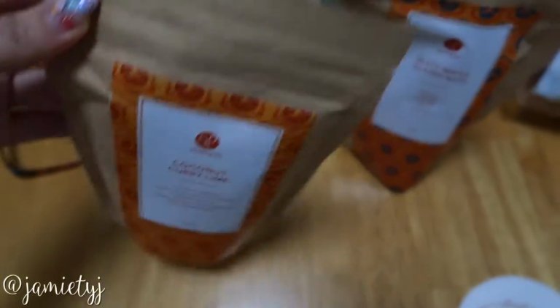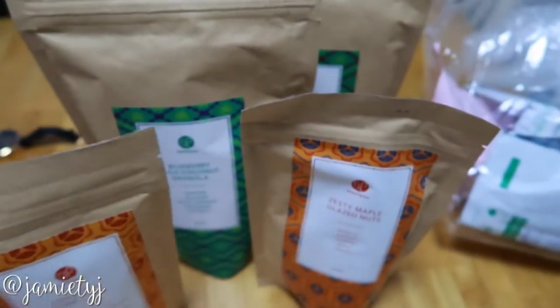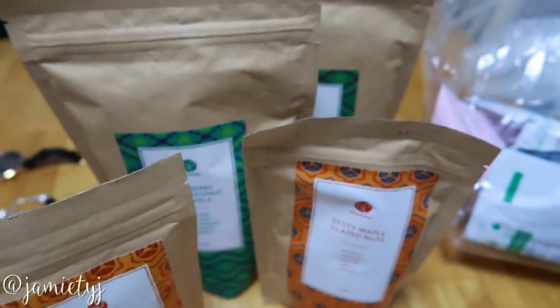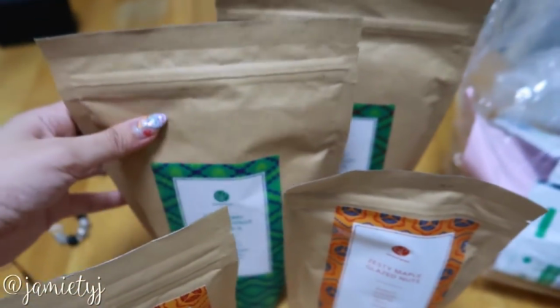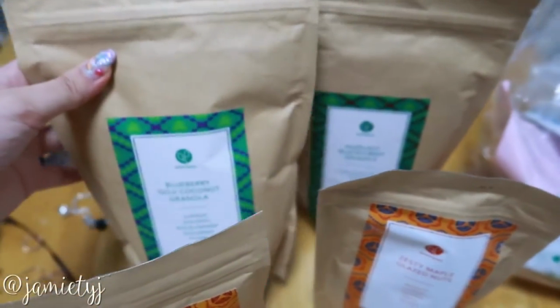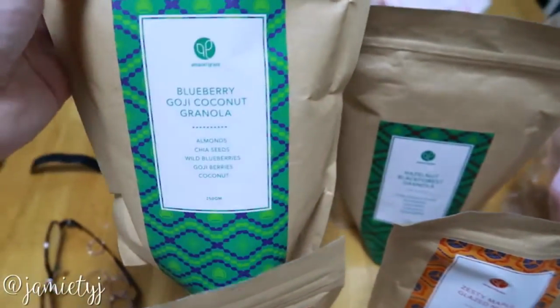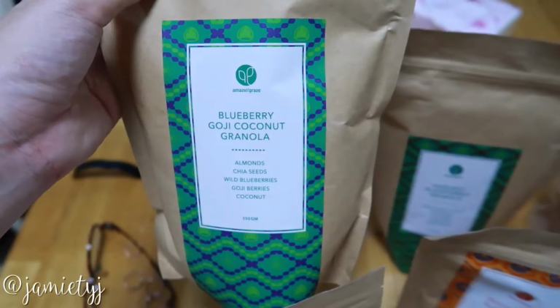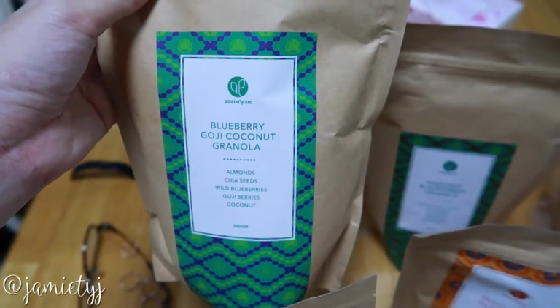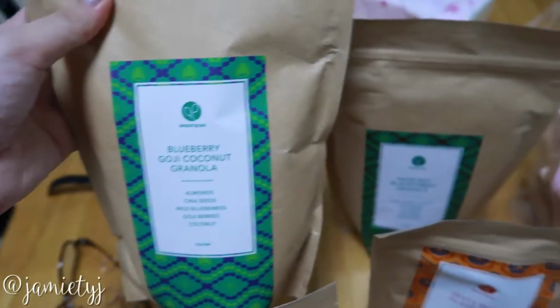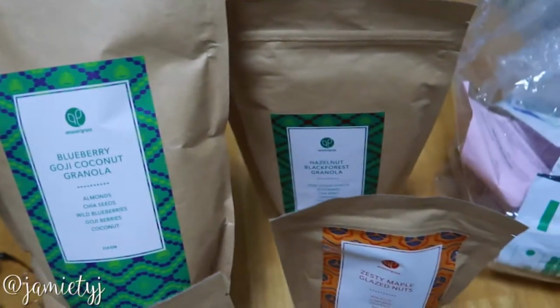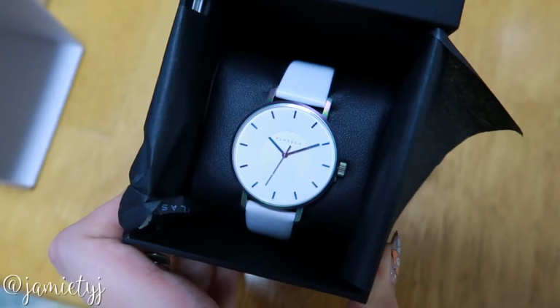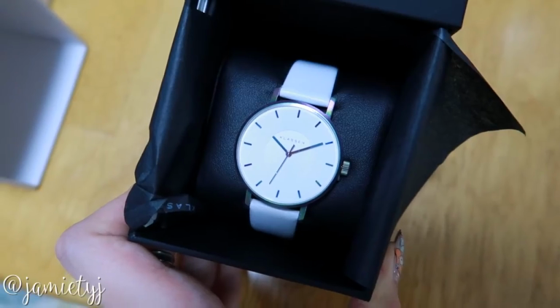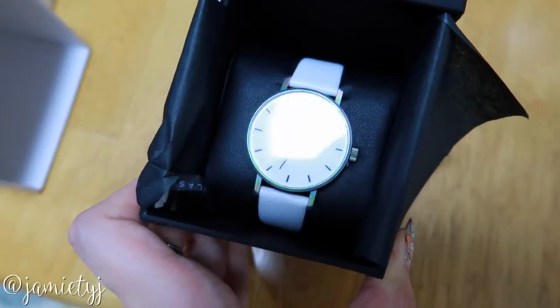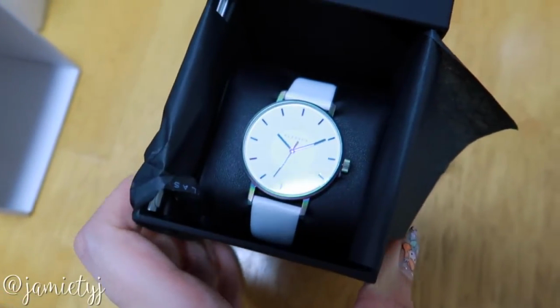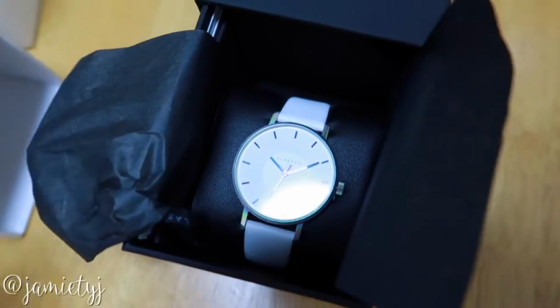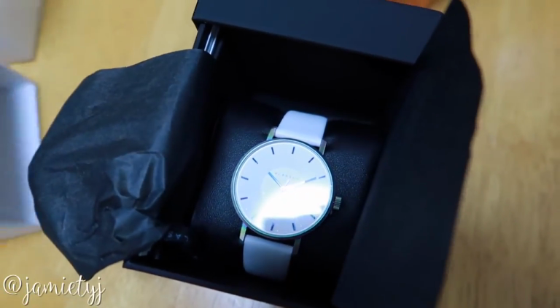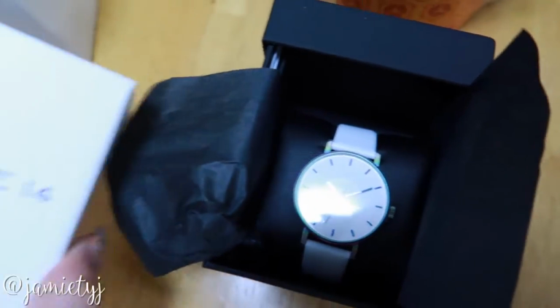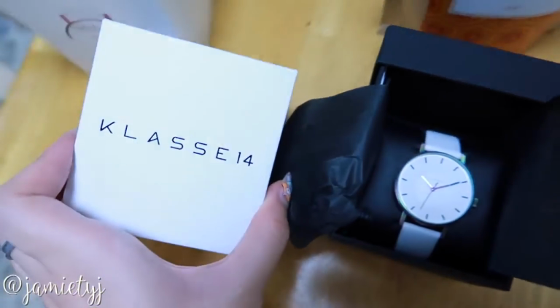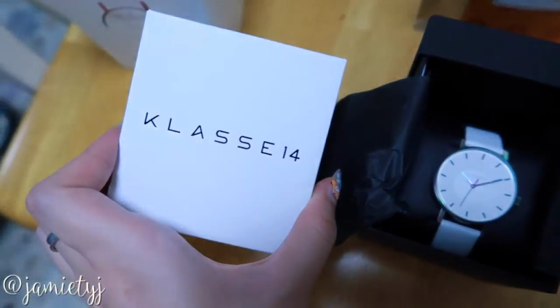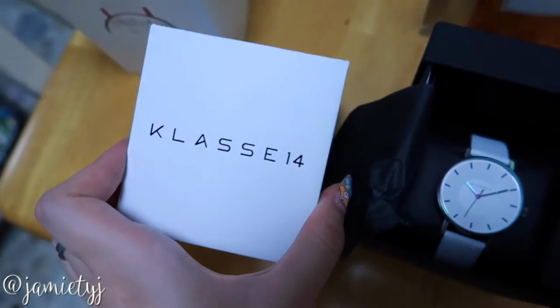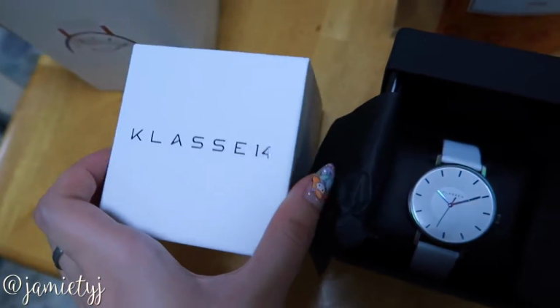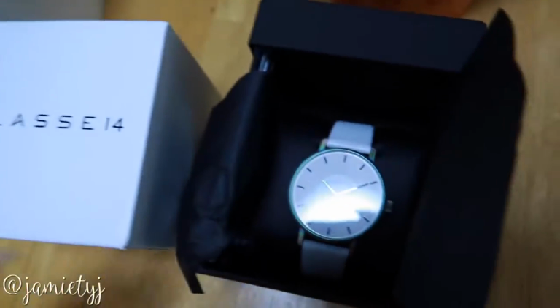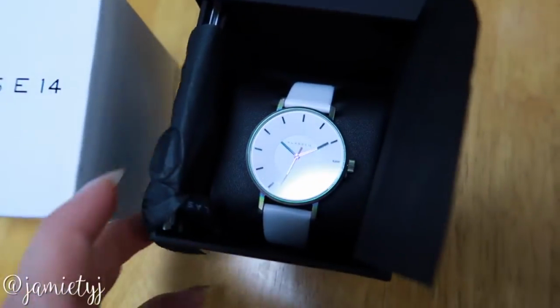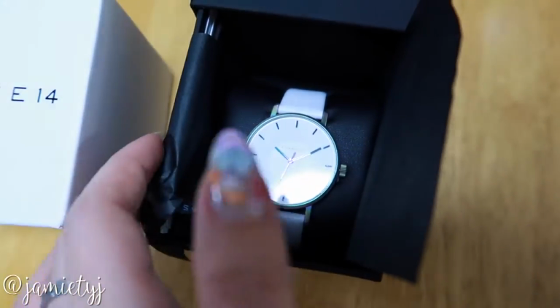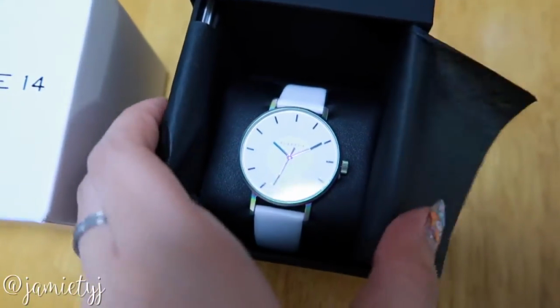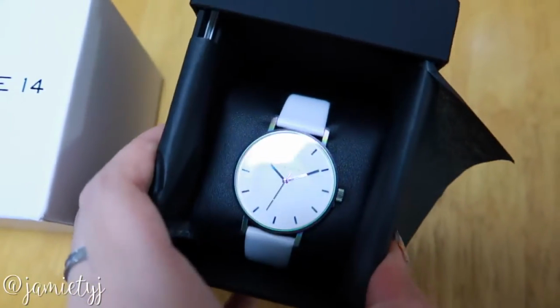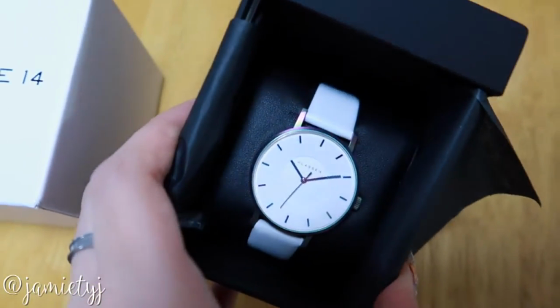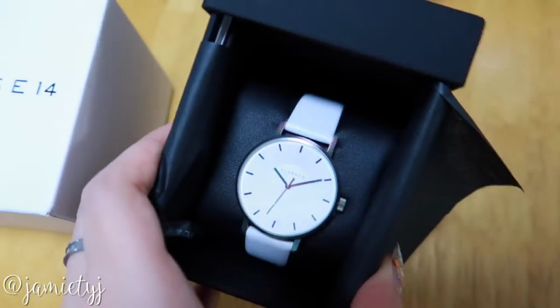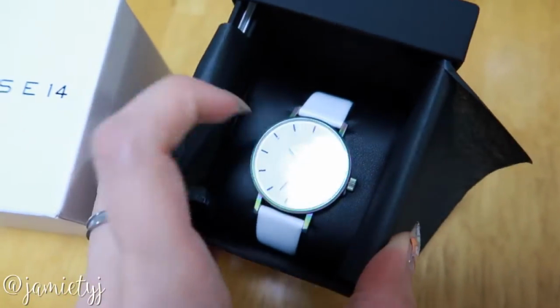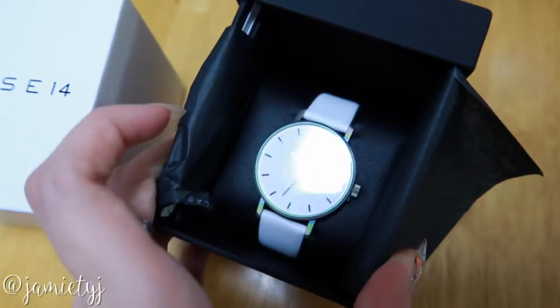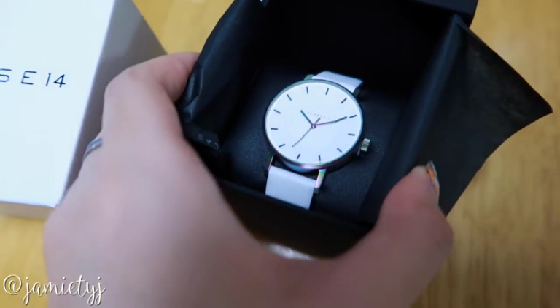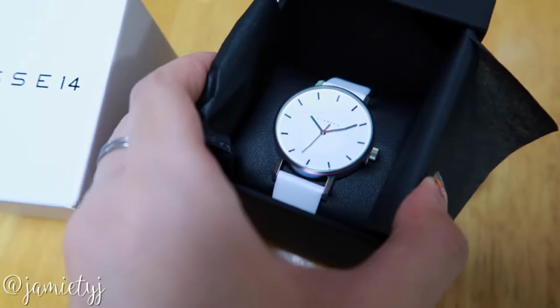Good snacks — I can eat some for breakfast tomorrow actually. I also got this watch from a brand called Class 14. I'm not sure if you guys can see, but the dials are actually quite rainbow, and the hands too.